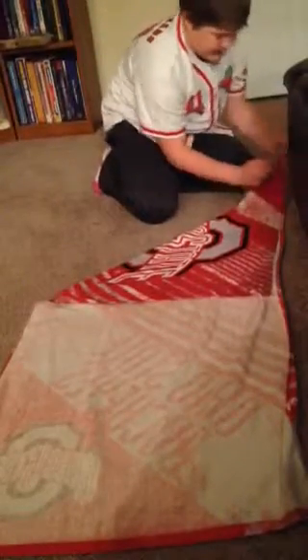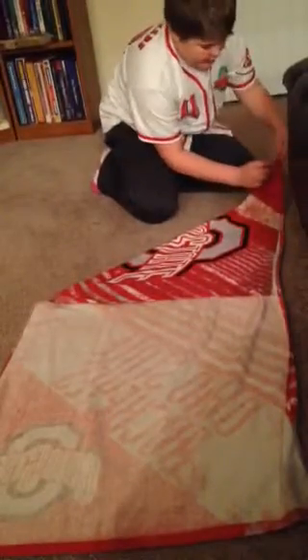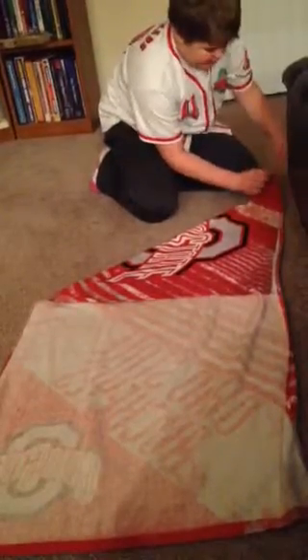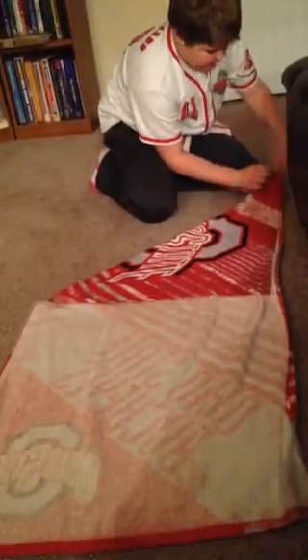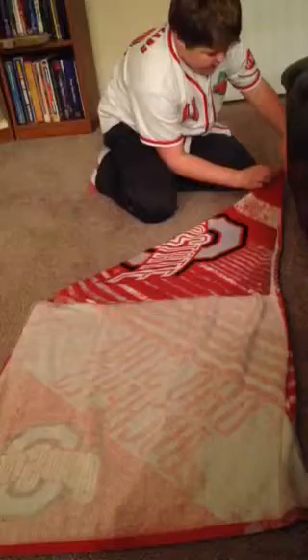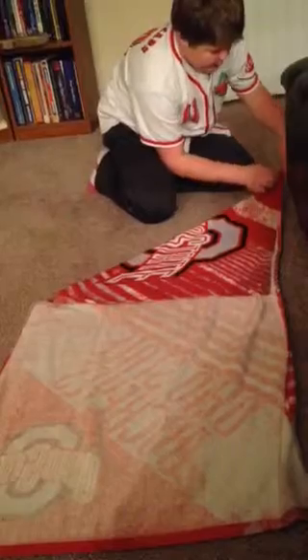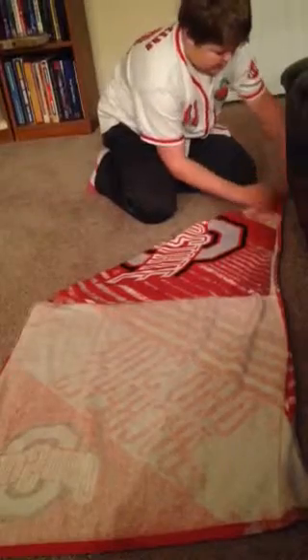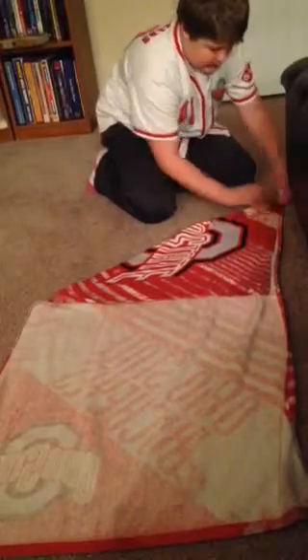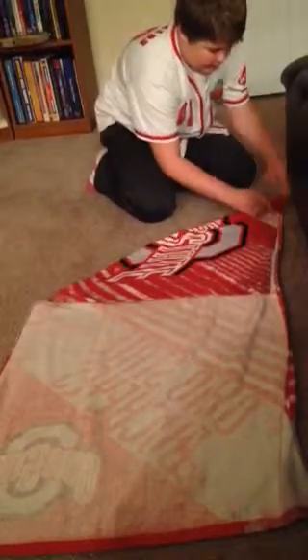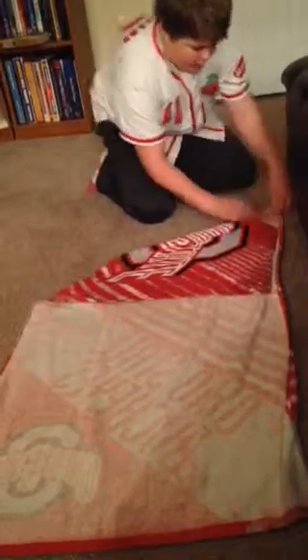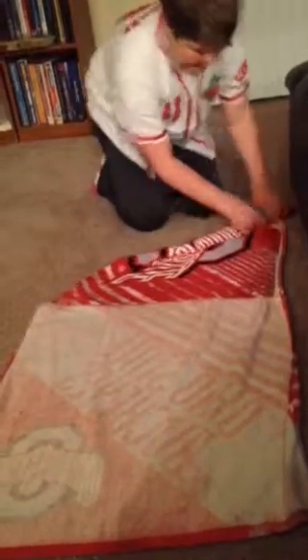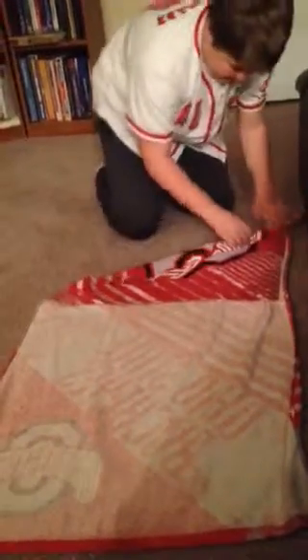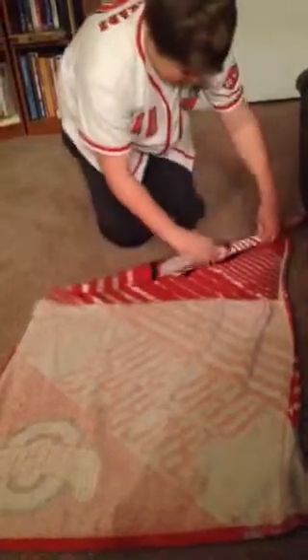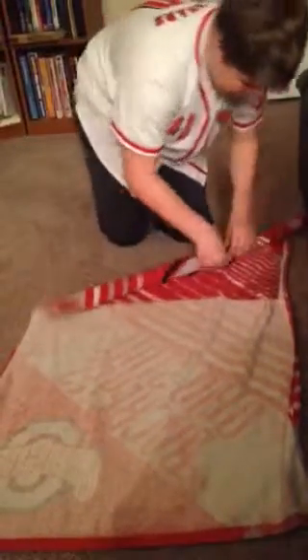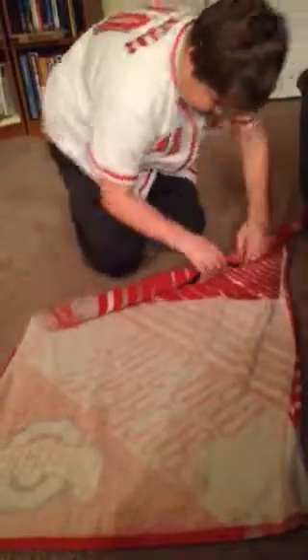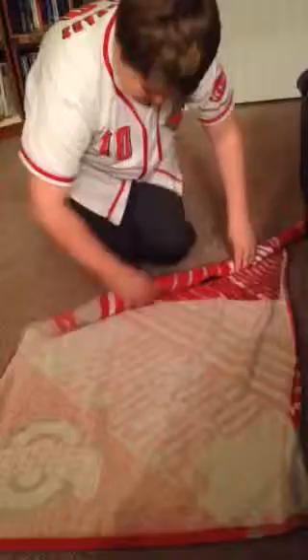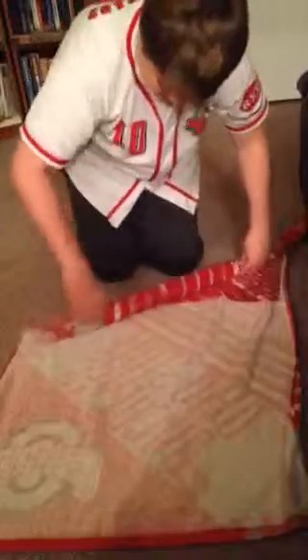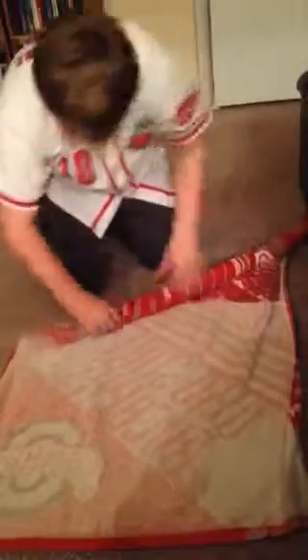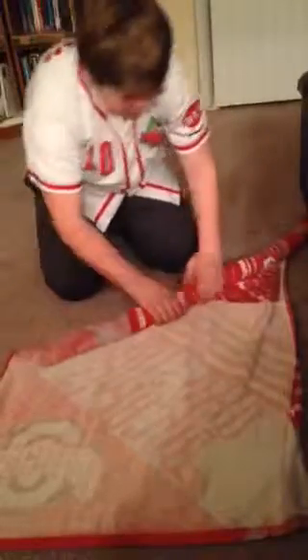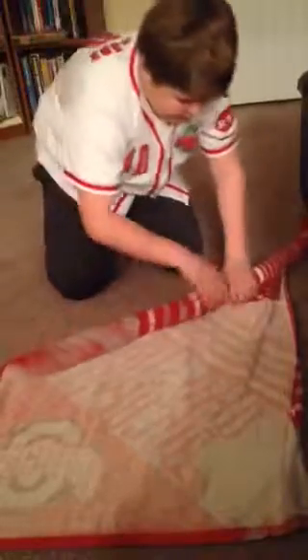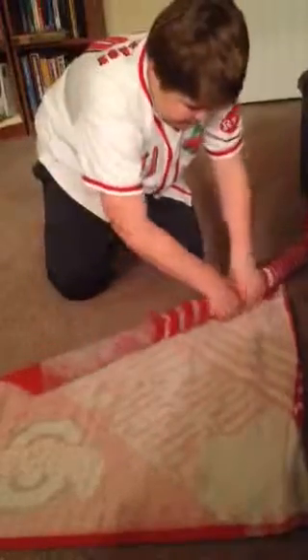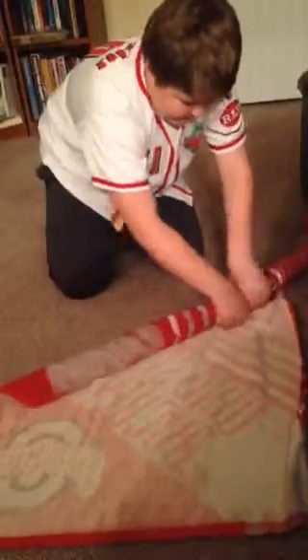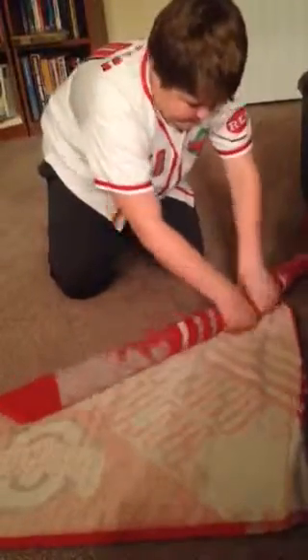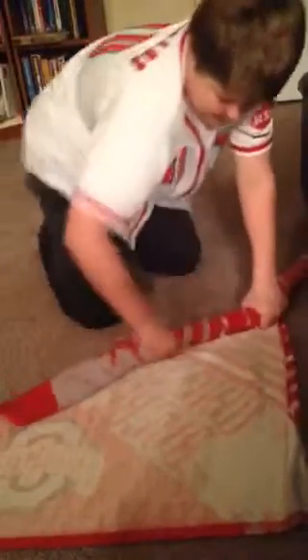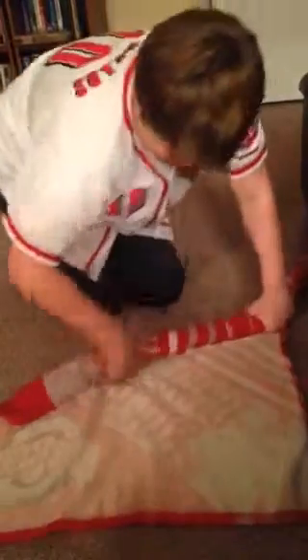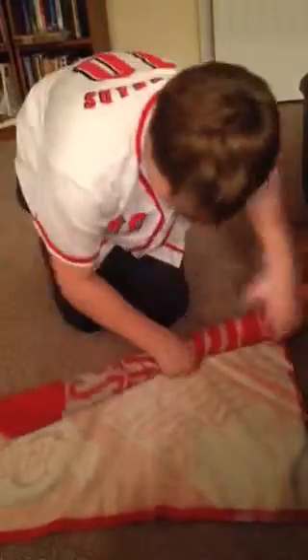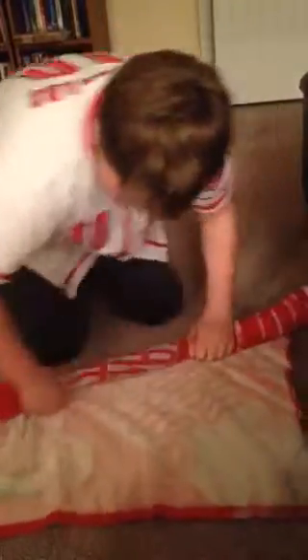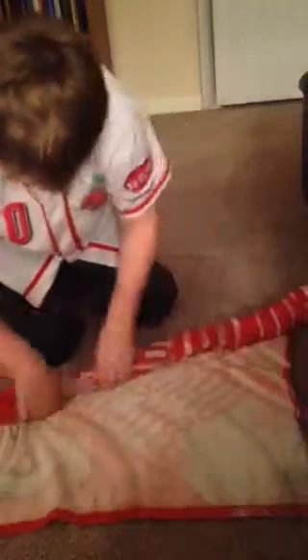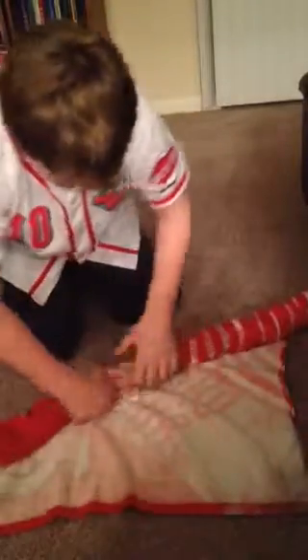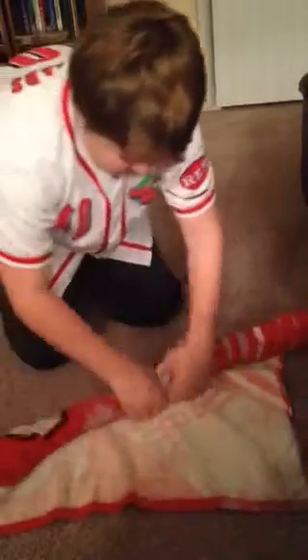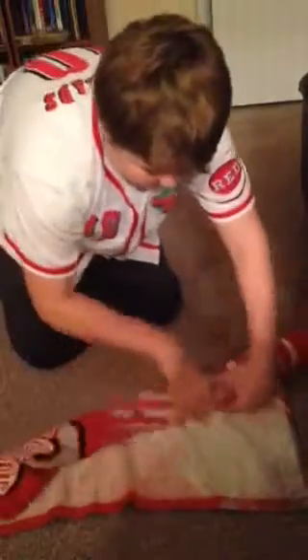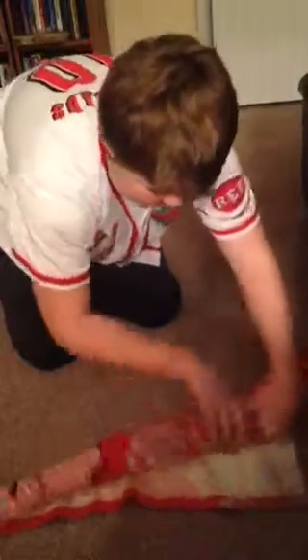Then I take this edge and I fold it over, and that's what I keep doing on down. I keep on rolling. I want to make sure to get it nice and tight — as tight as you can. The tighter the better.